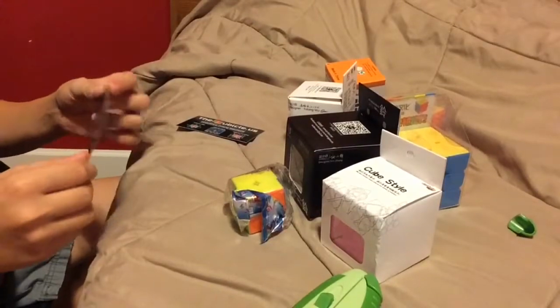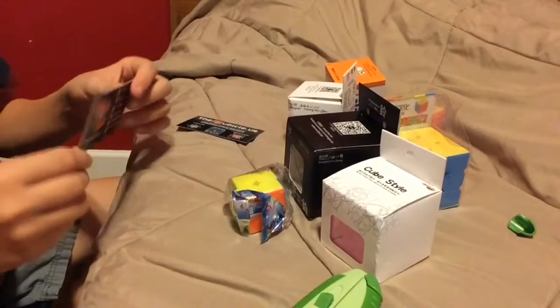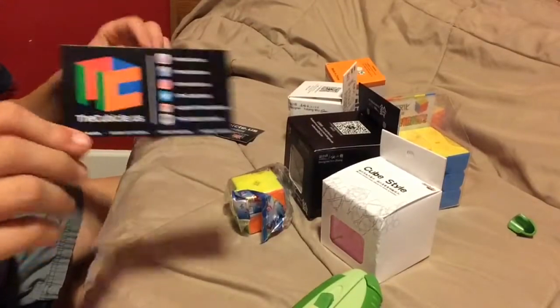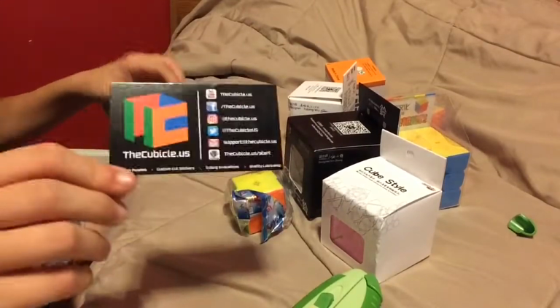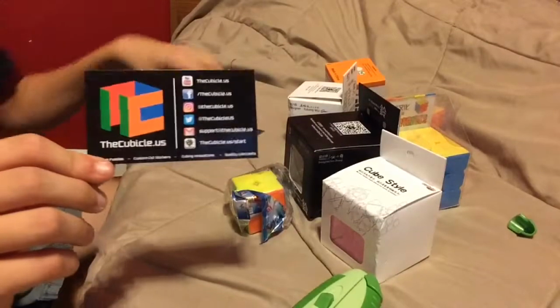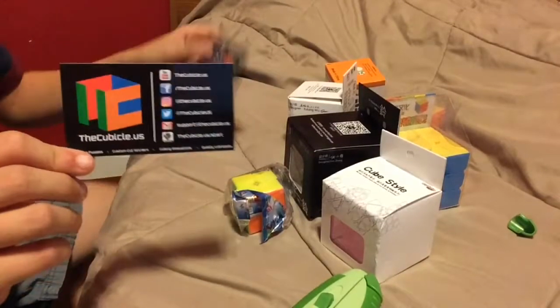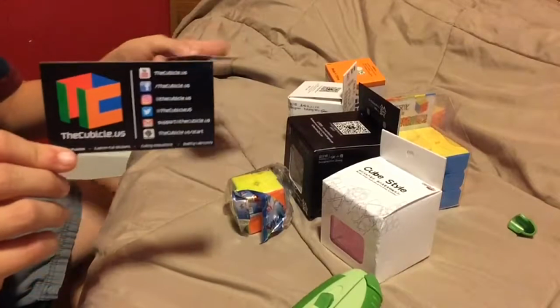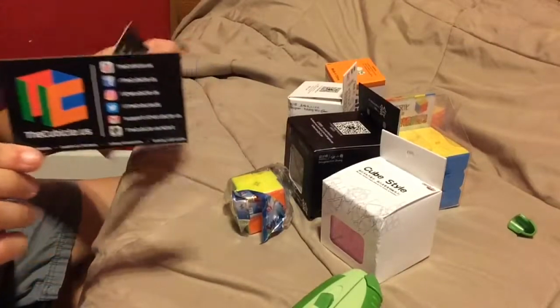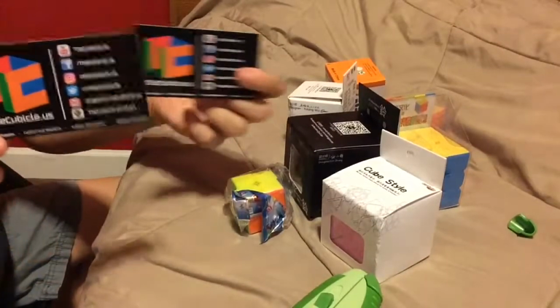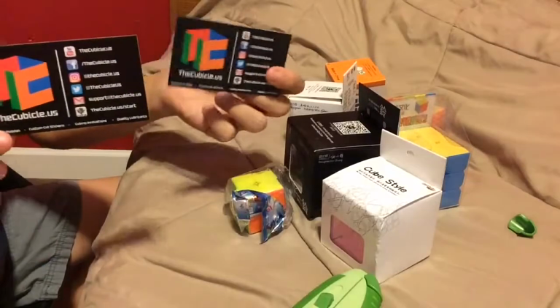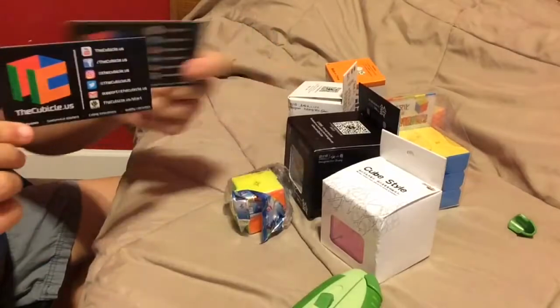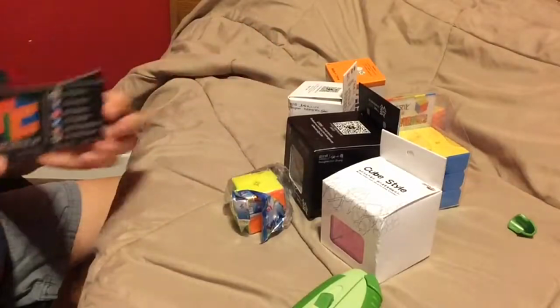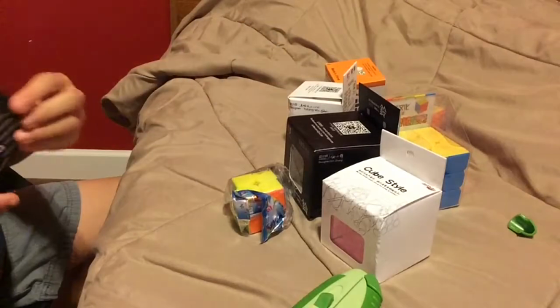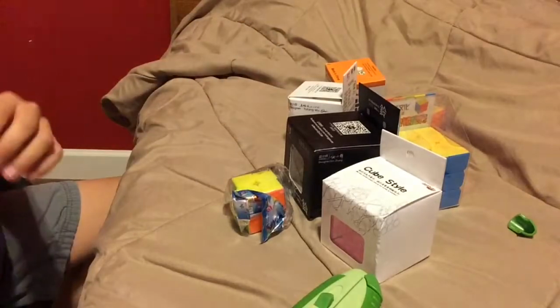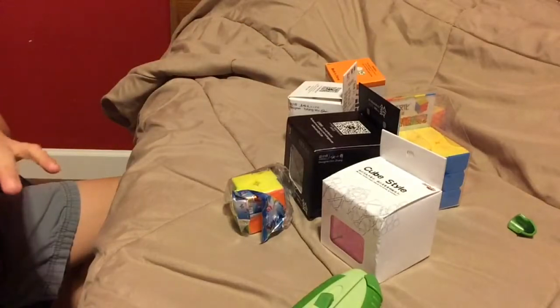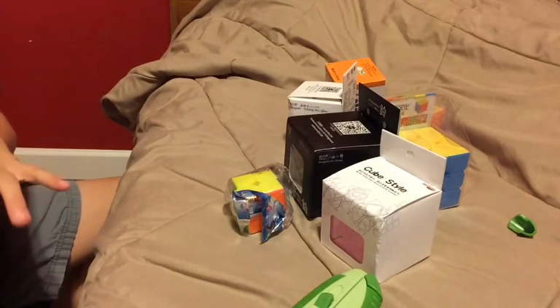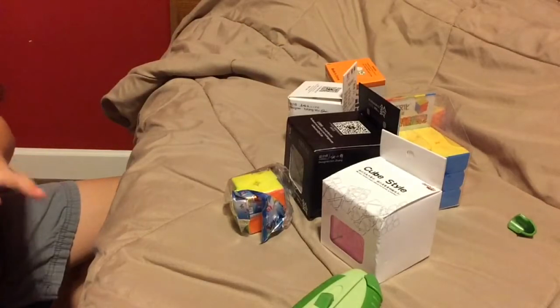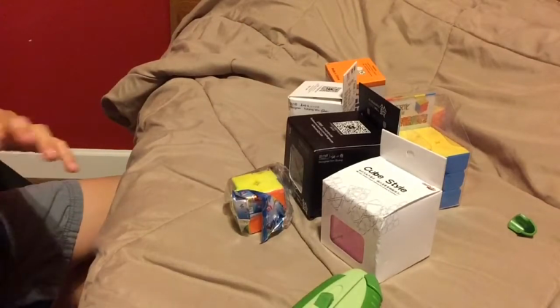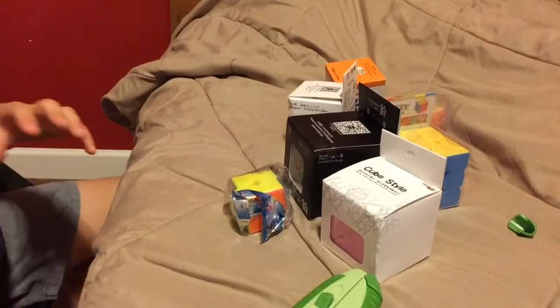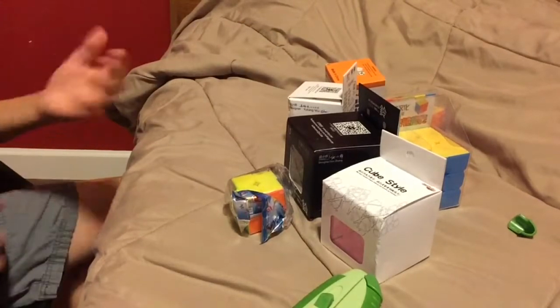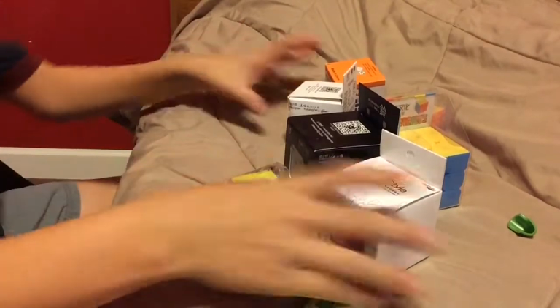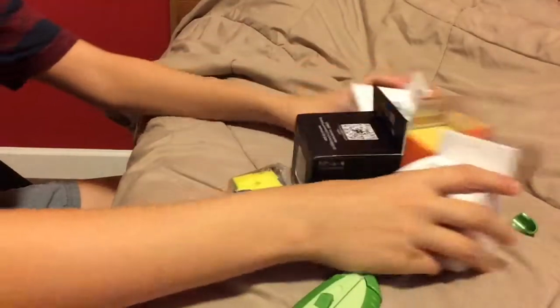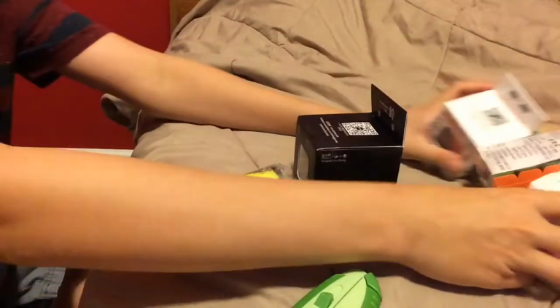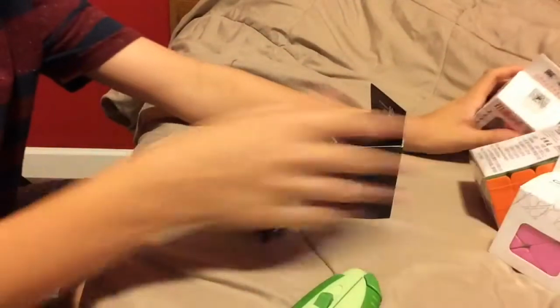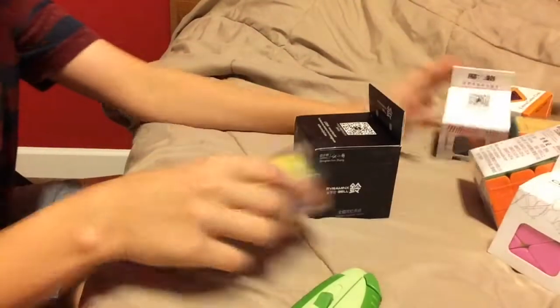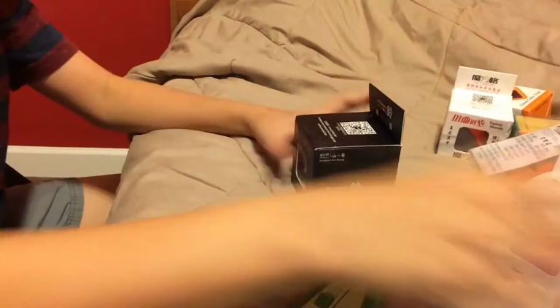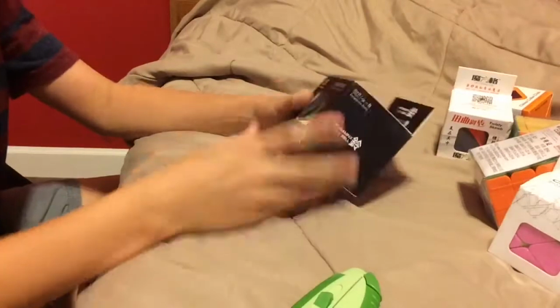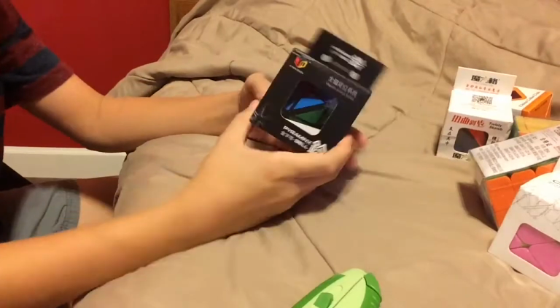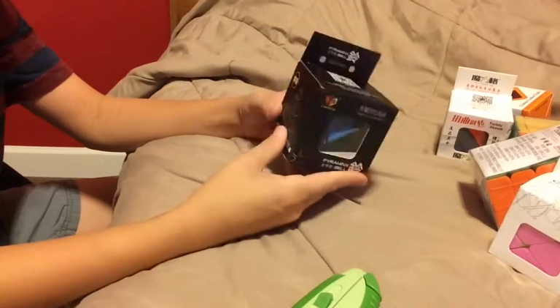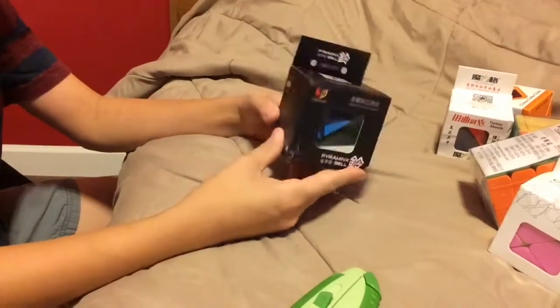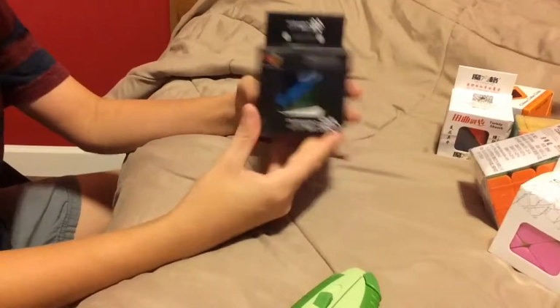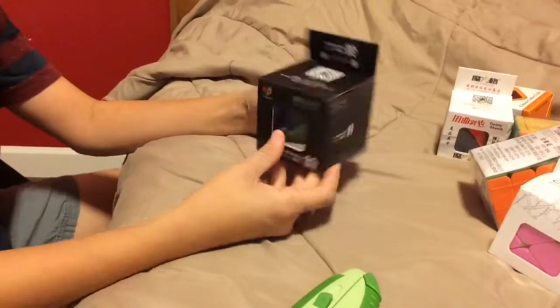It did come with two business cards this time. But yeah, first off, I'm going to be opening the X-Man Bell M.